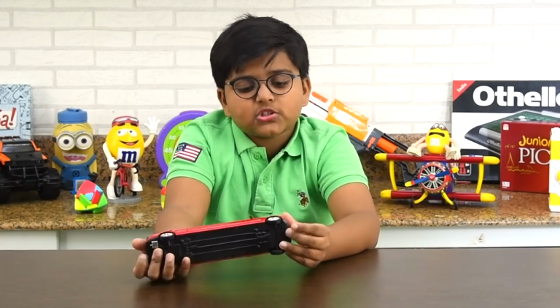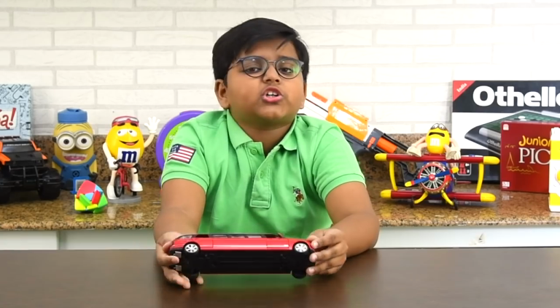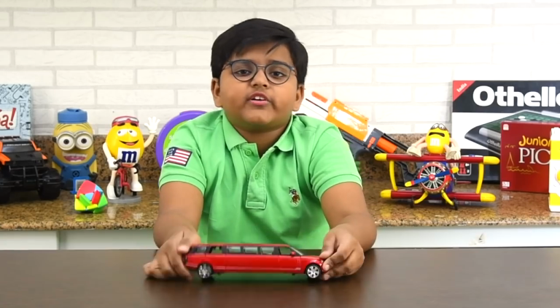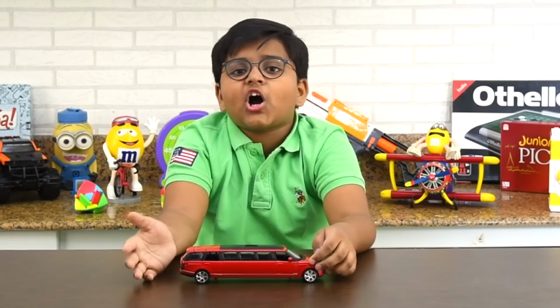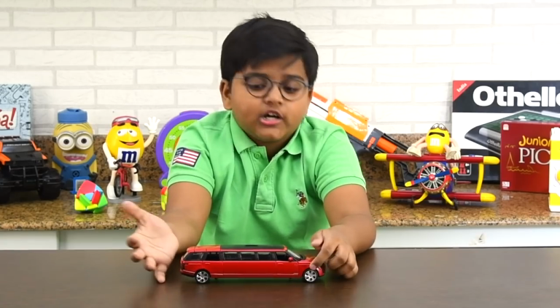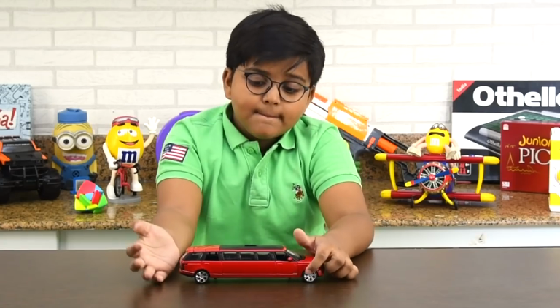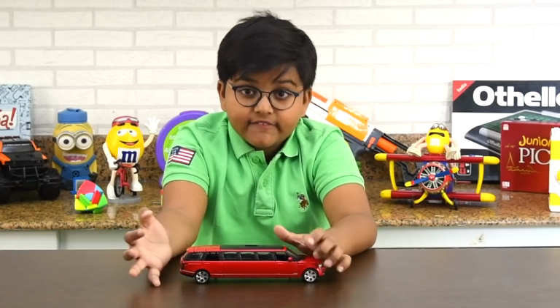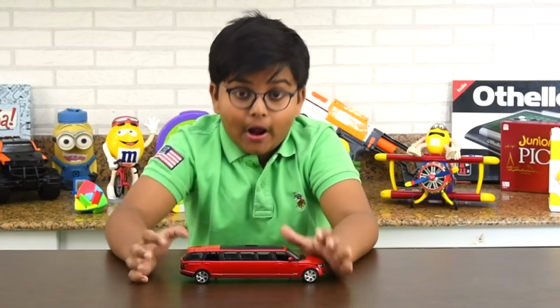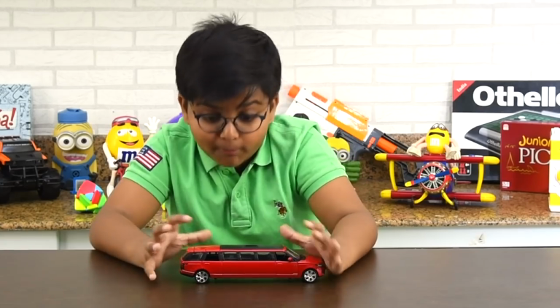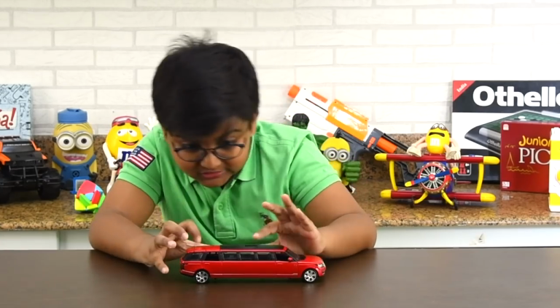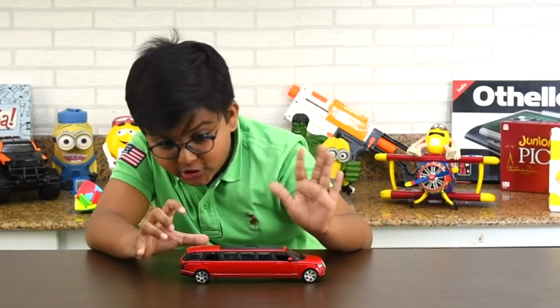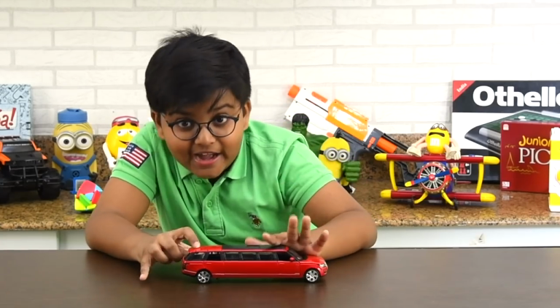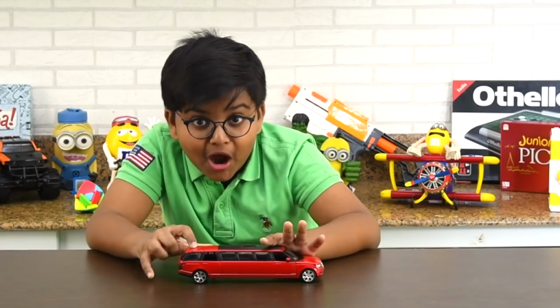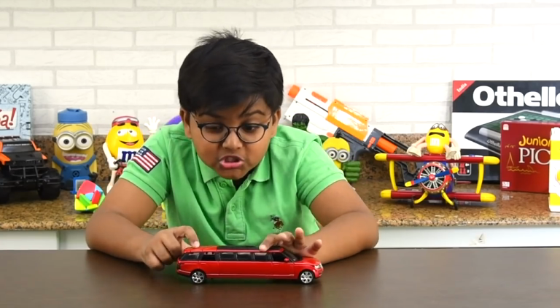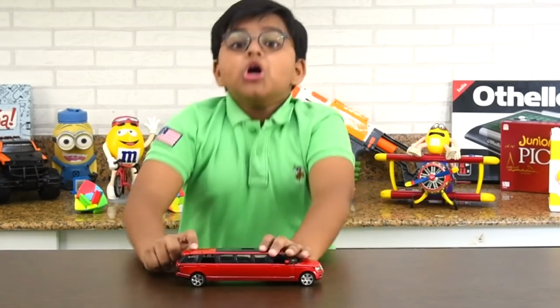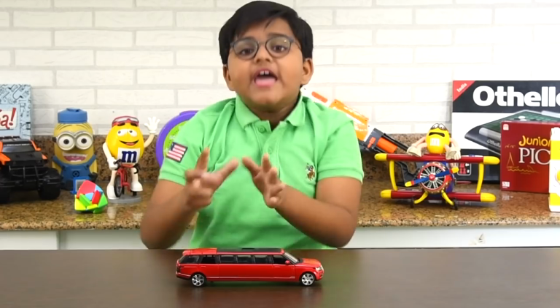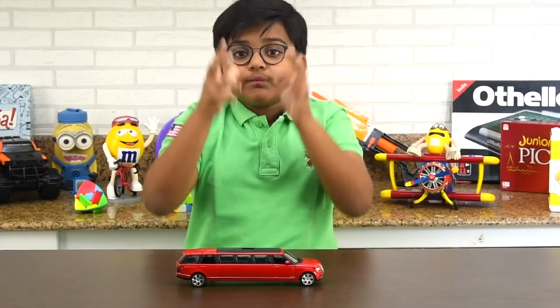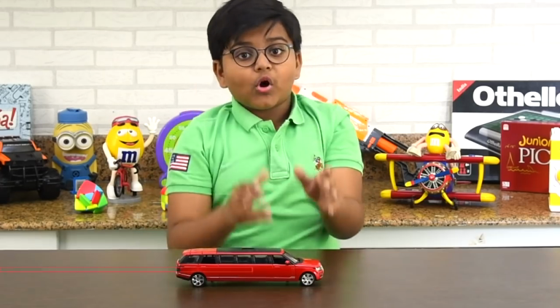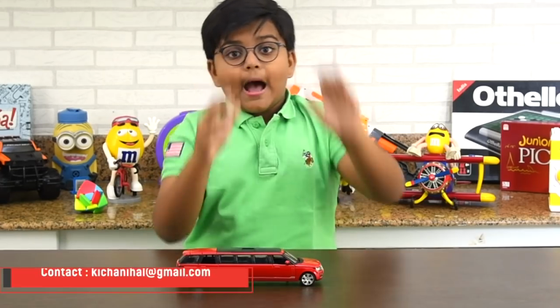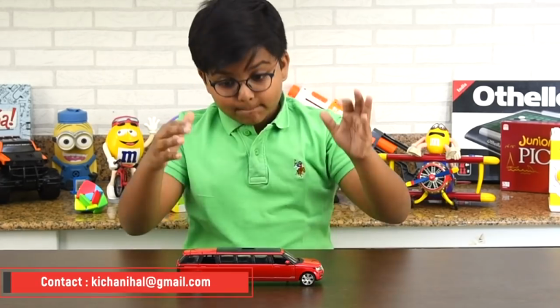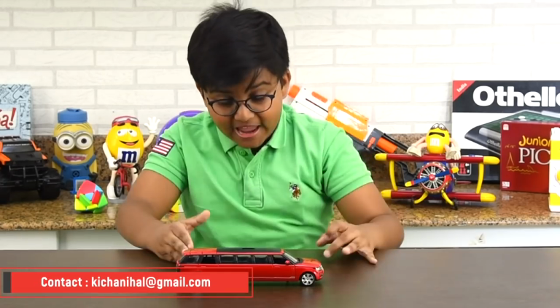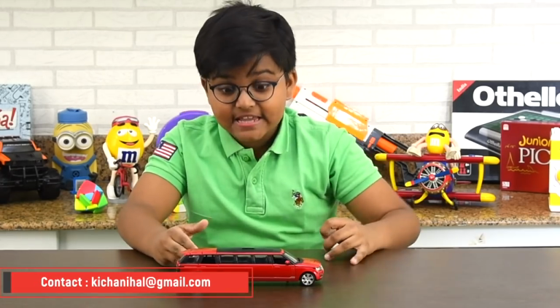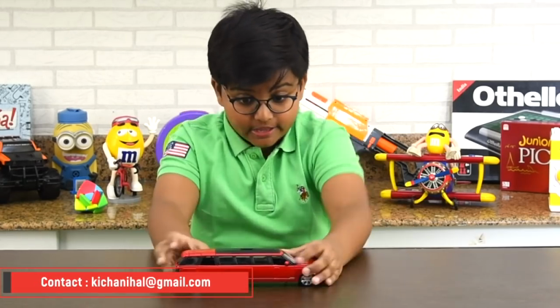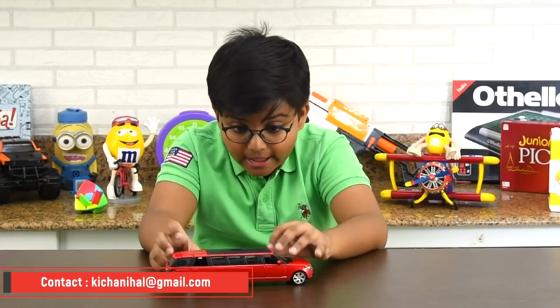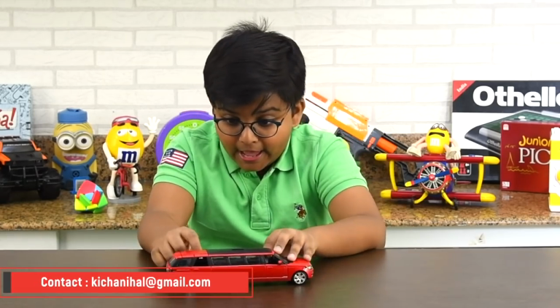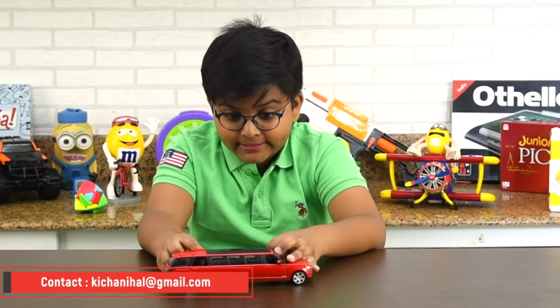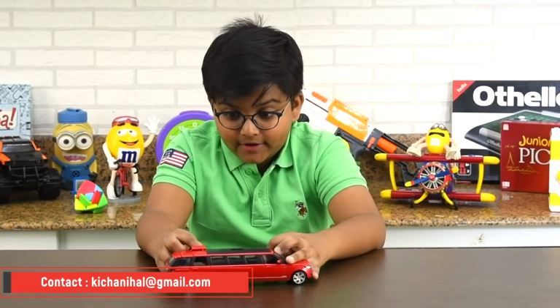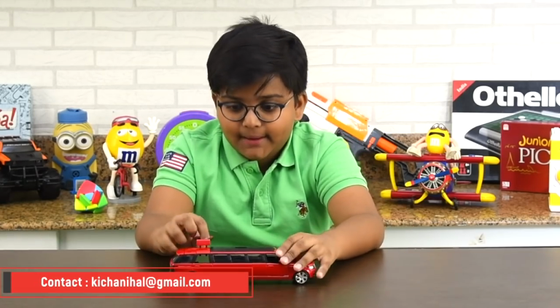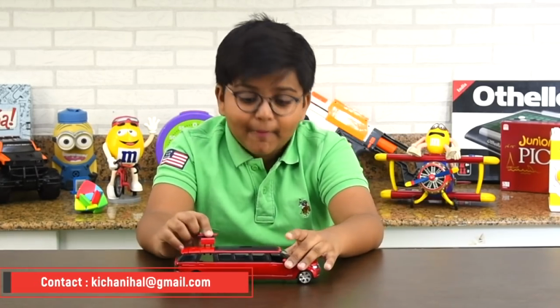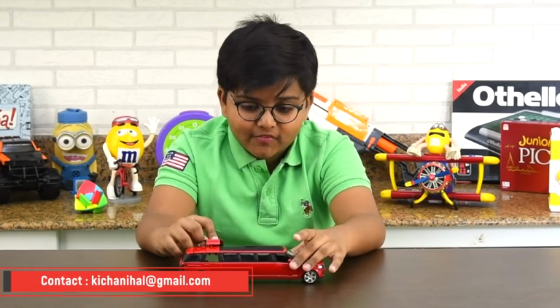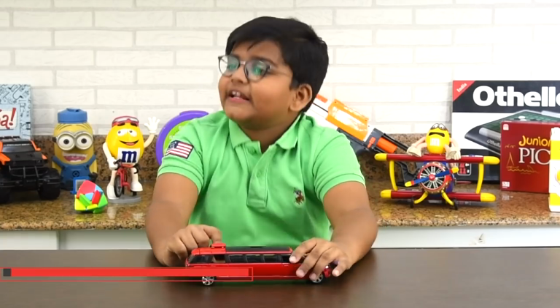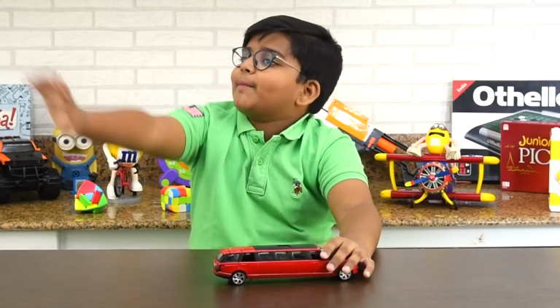When I first saw it, I thought it was an ordinary car, but then when I unboxed it and tried it out, it was amazing. And I have to thank my papa for this — thank you, papa.